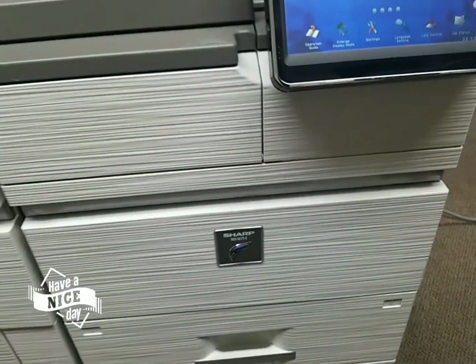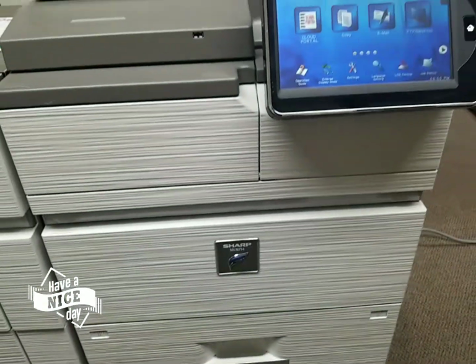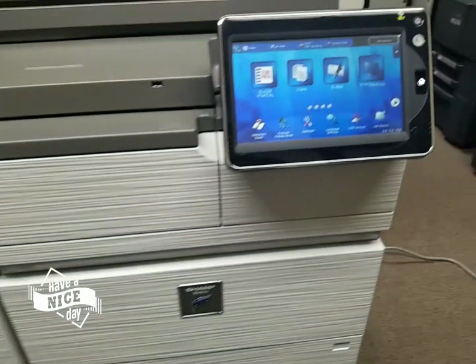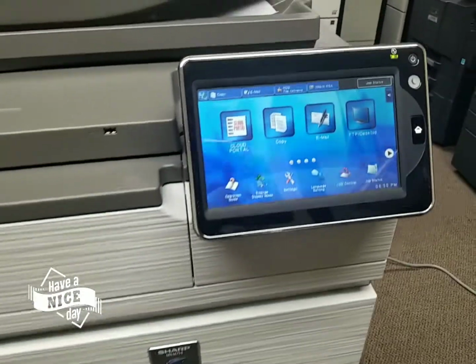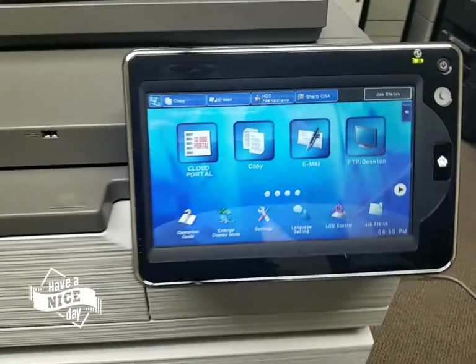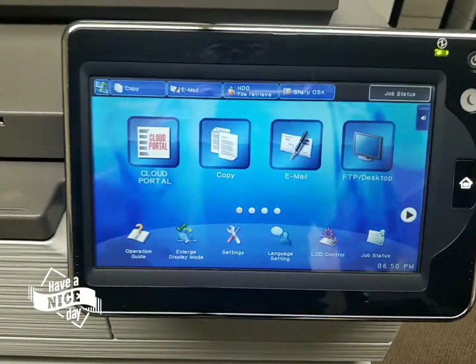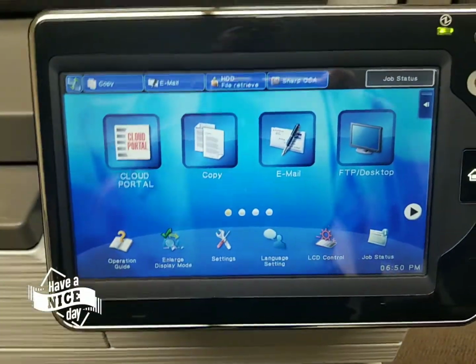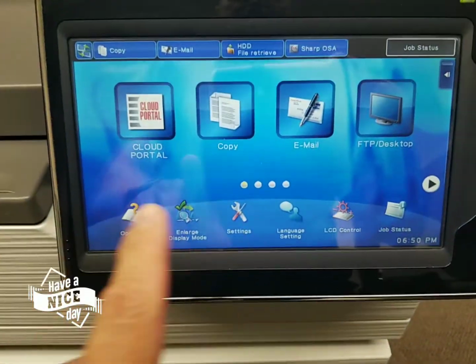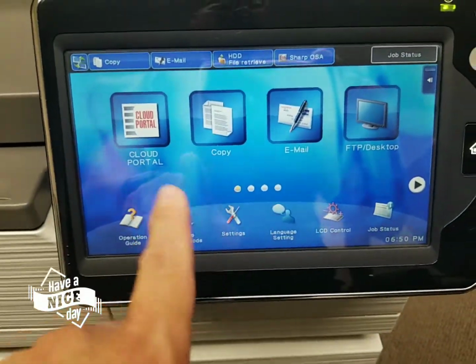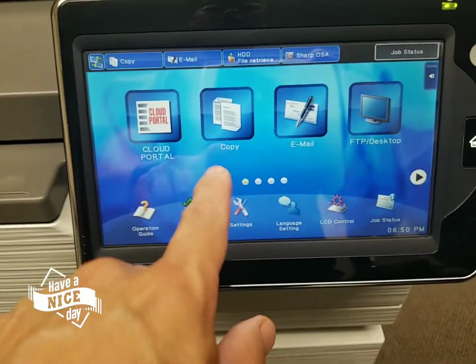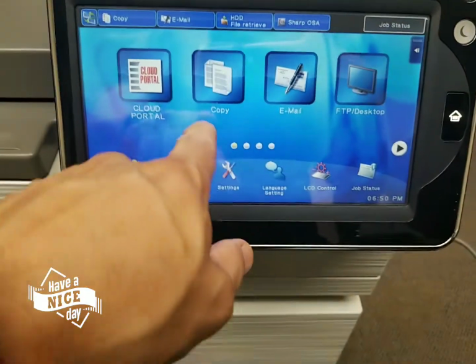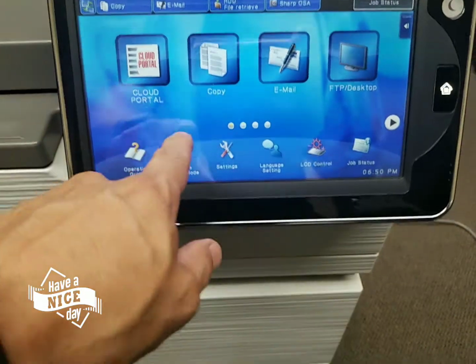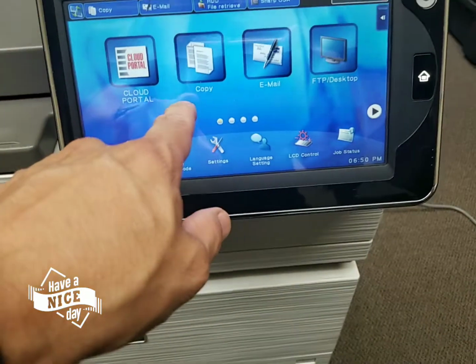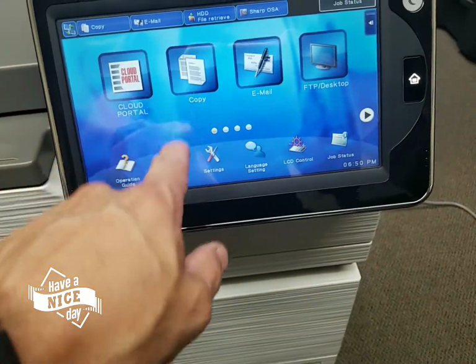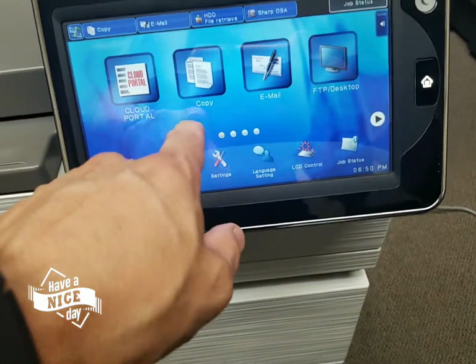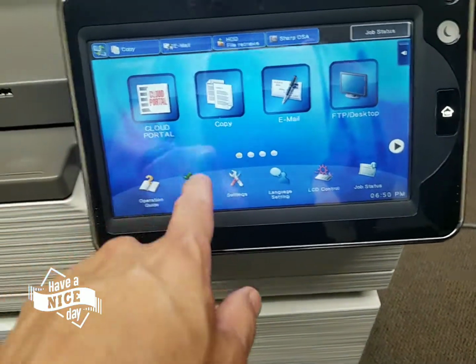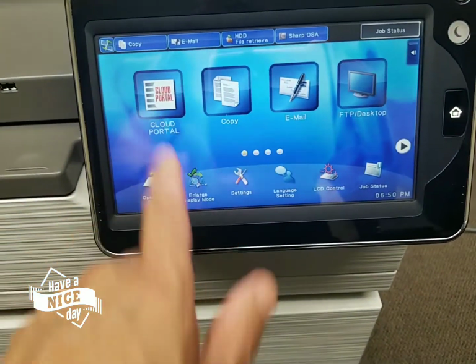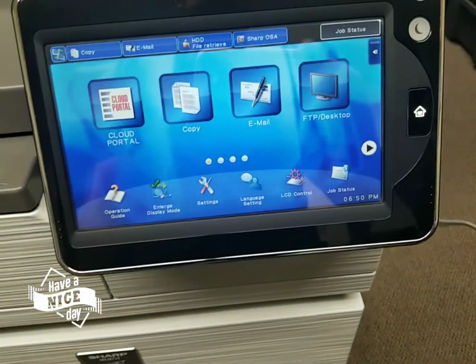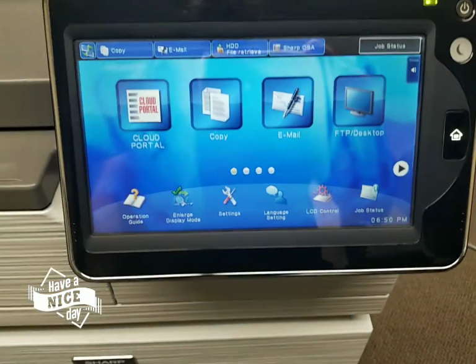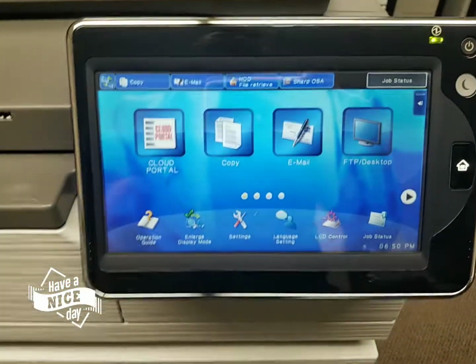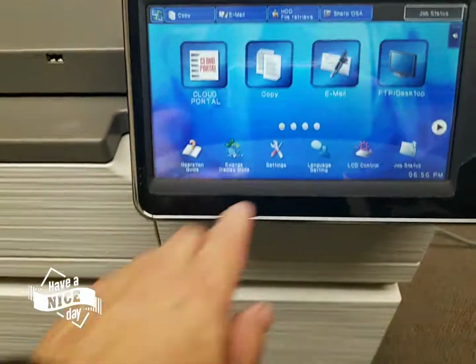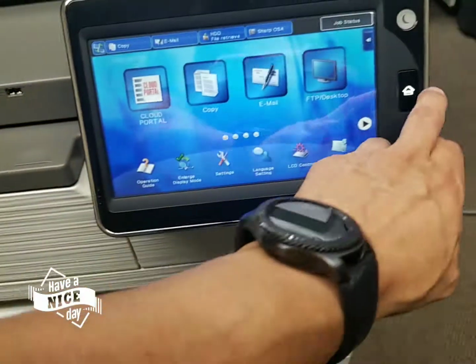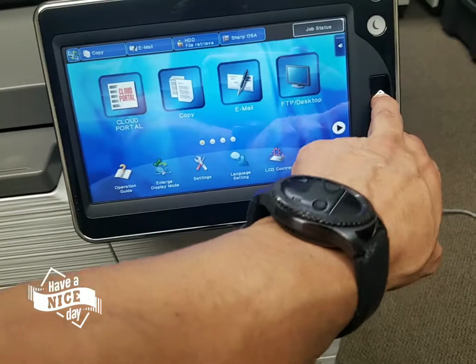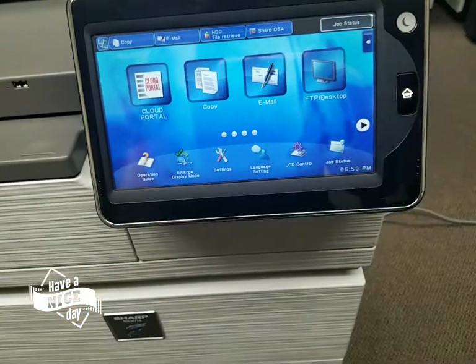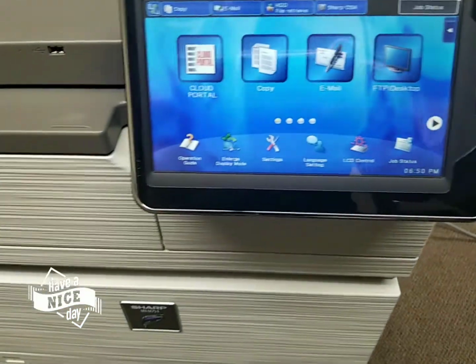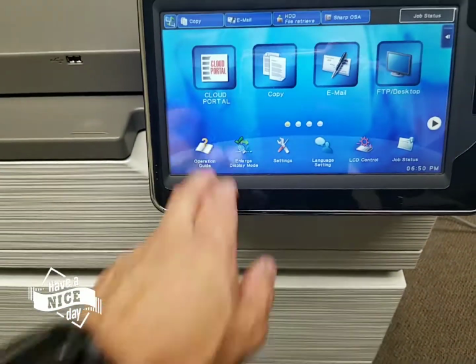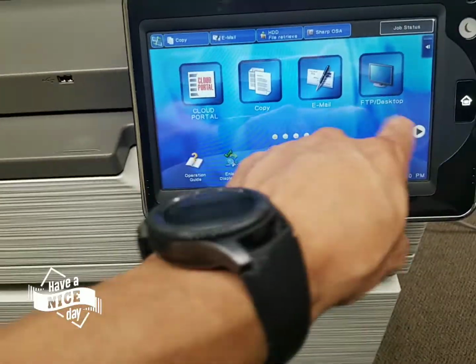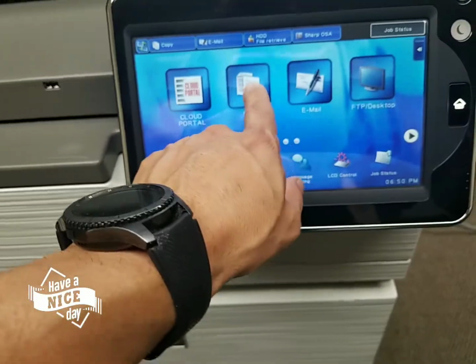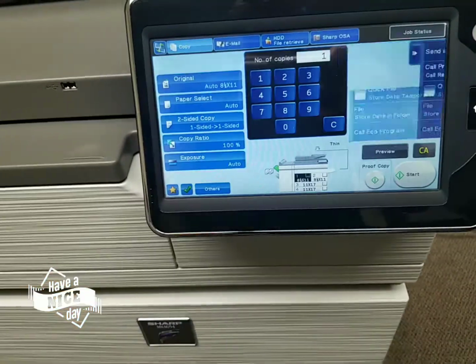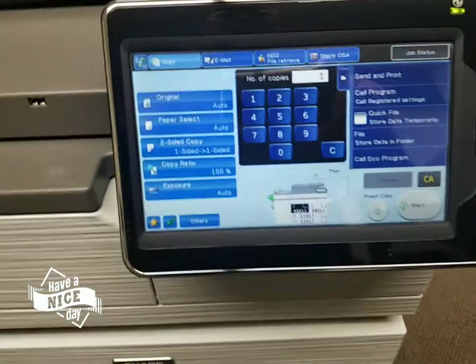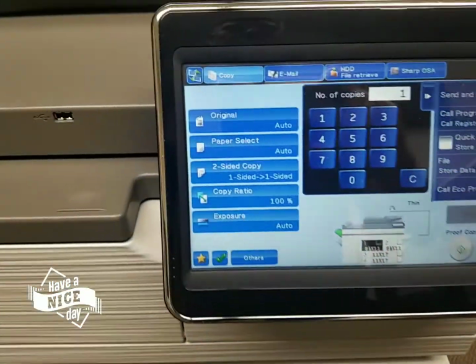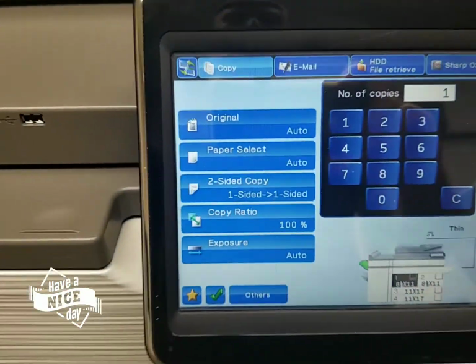I'm going to show you the display. You can change its color whether you want it yellow, green, blue, or black. I personally like the blue — it looks nice. You hit the home button, this is what you get, then you get your copy screen. And this is how it looks. It's beautiful.